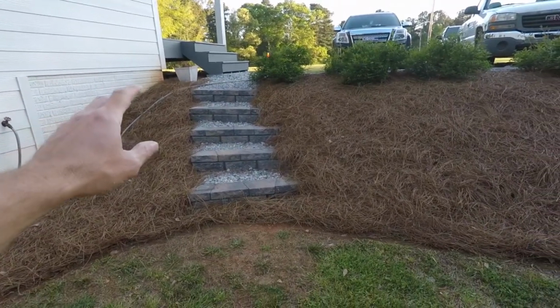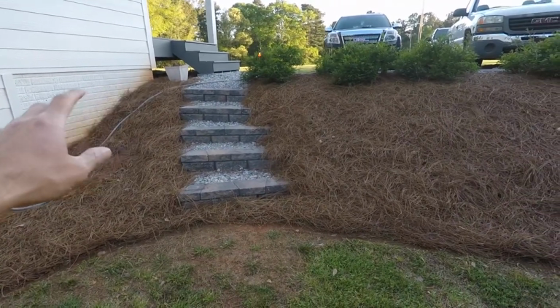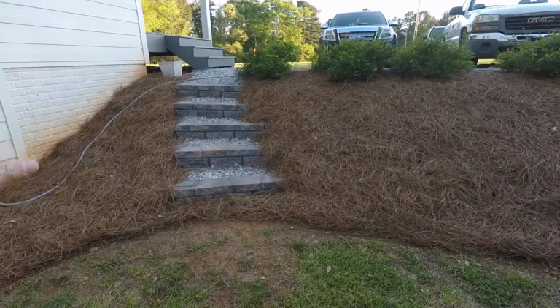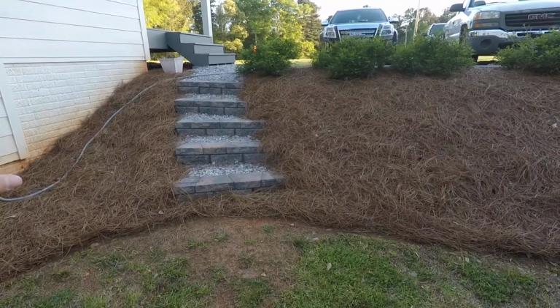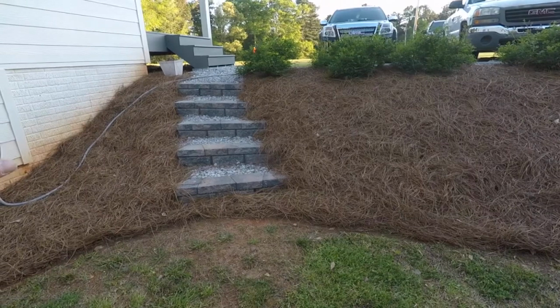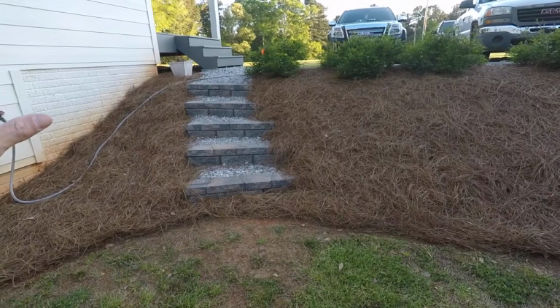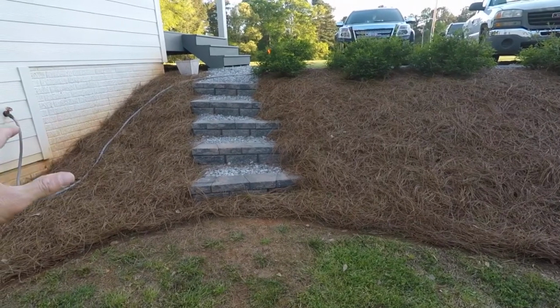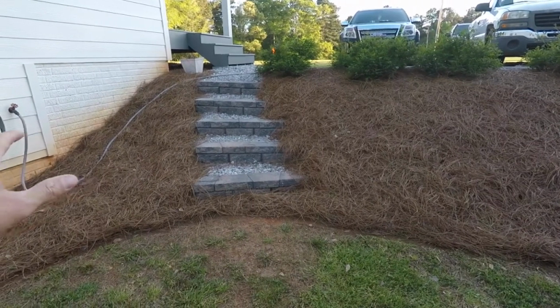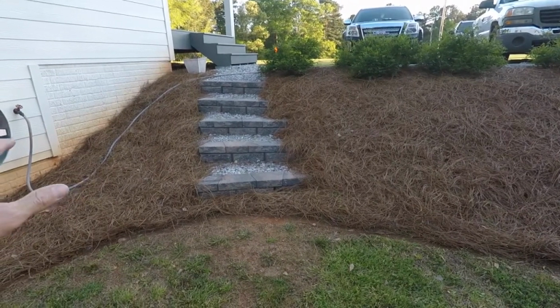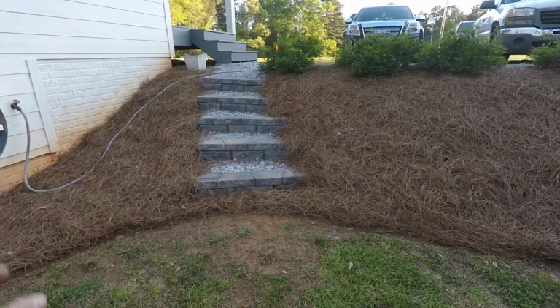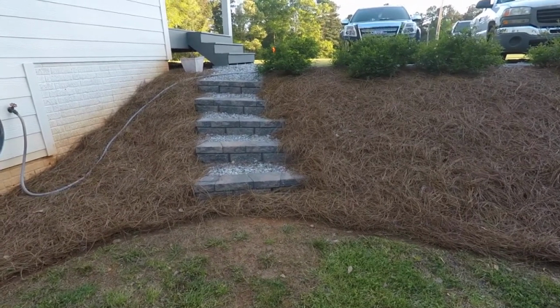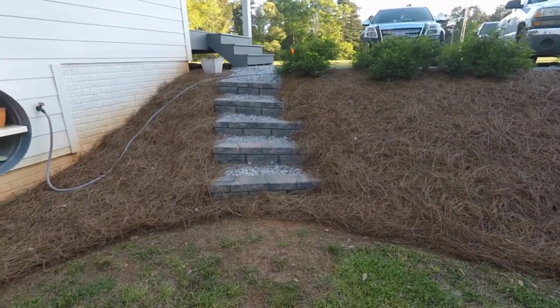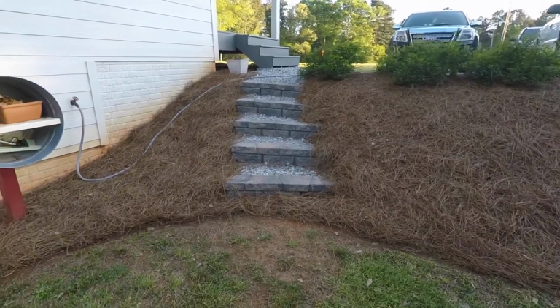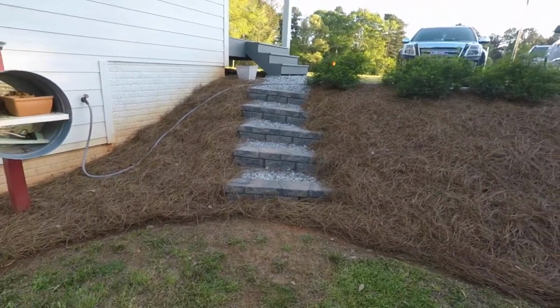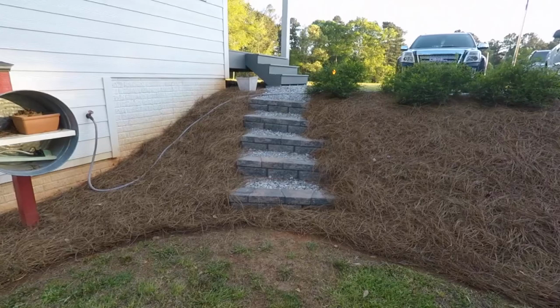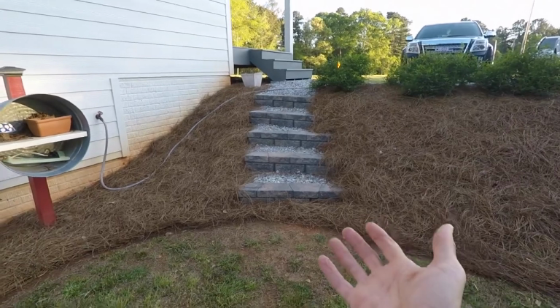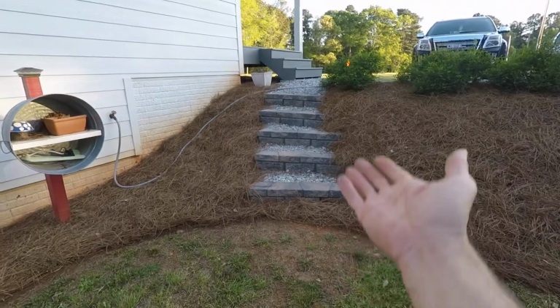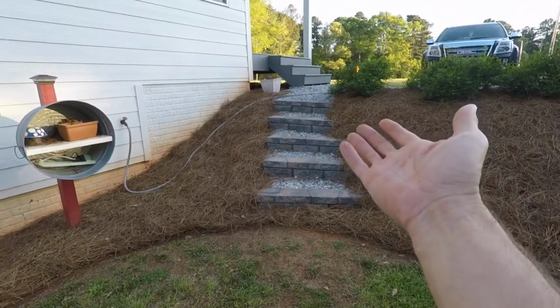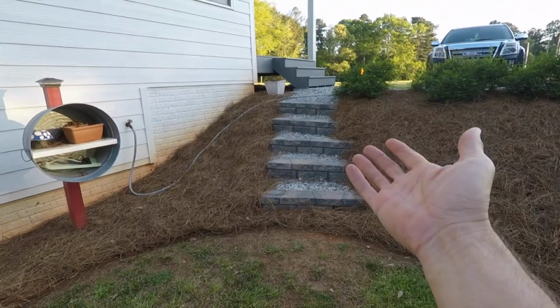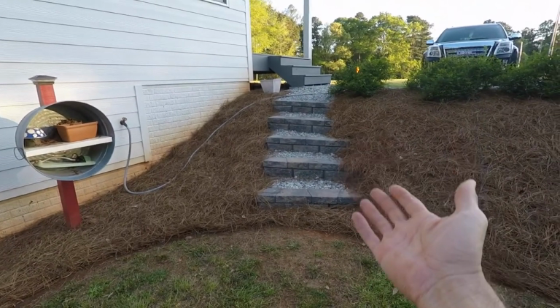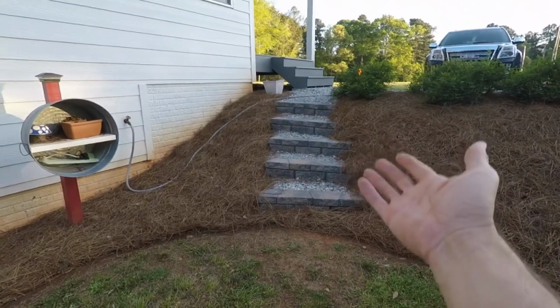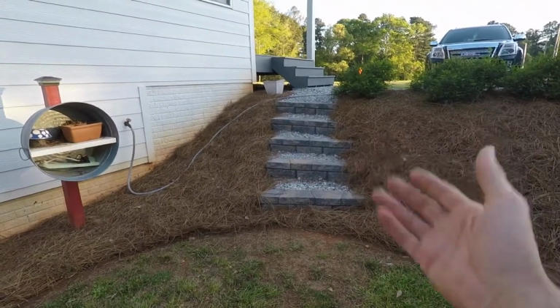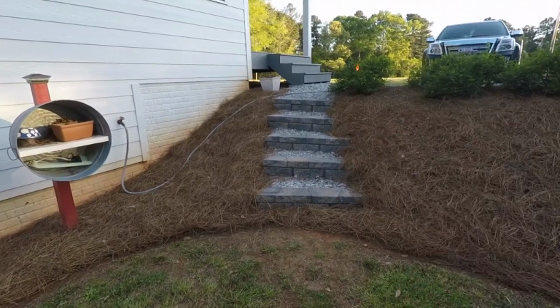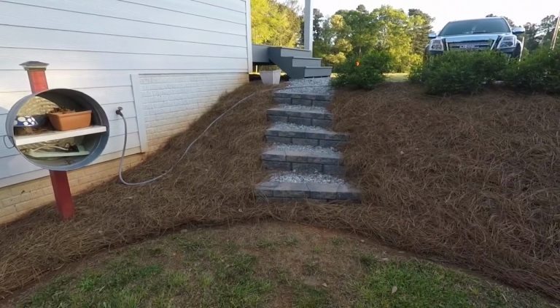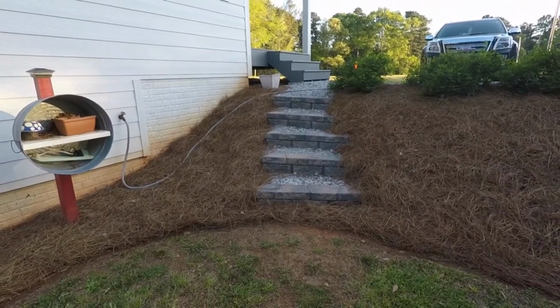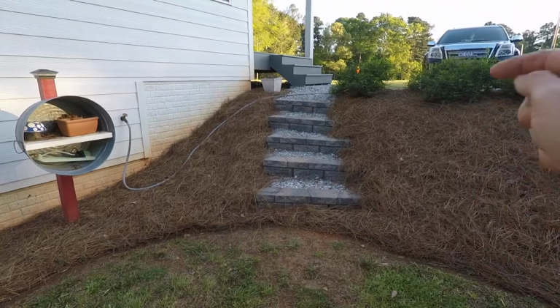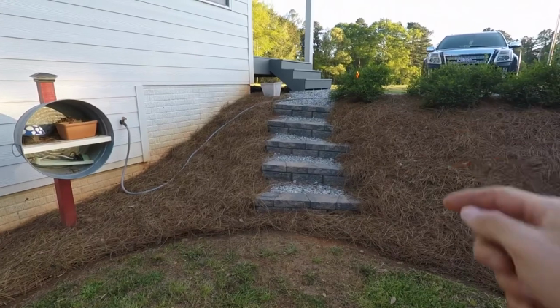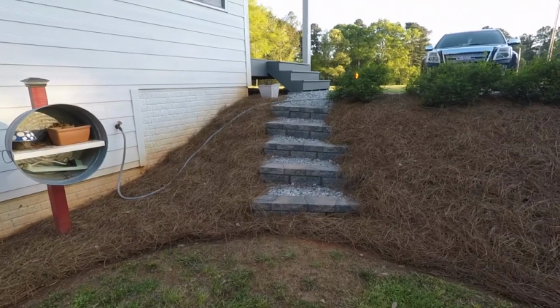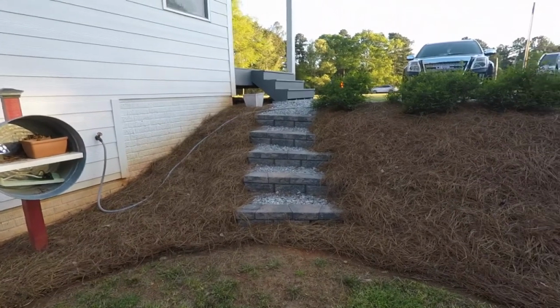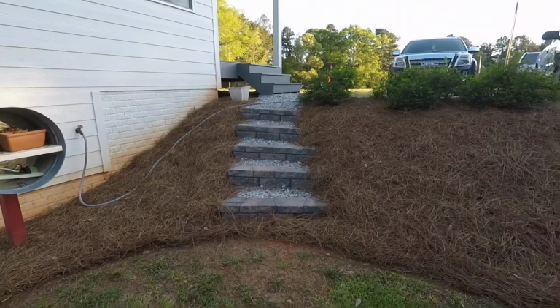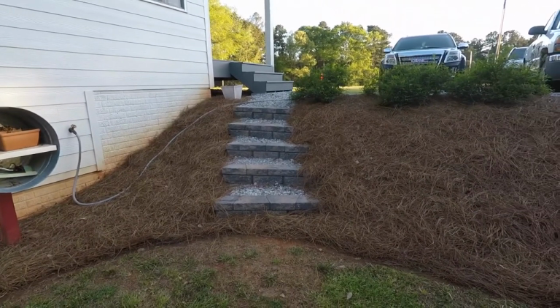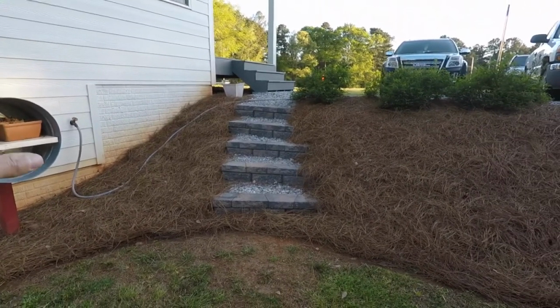We don't get a lot of frost heave. I think up in the north they get something called frost heave, where the ground freezes and it'll lift up things — lift up foundations or whatever — so they have to bury things pretty deep. We don't have to deal with that here in Georgia.